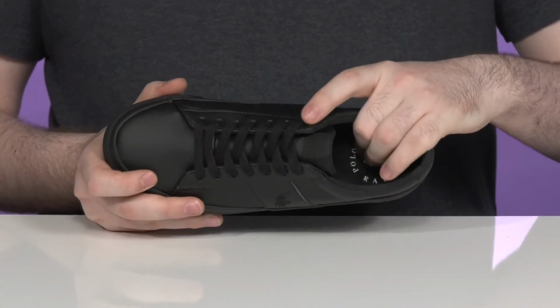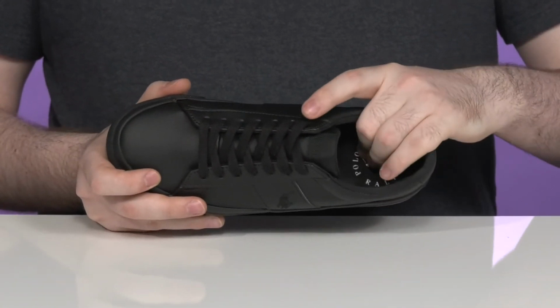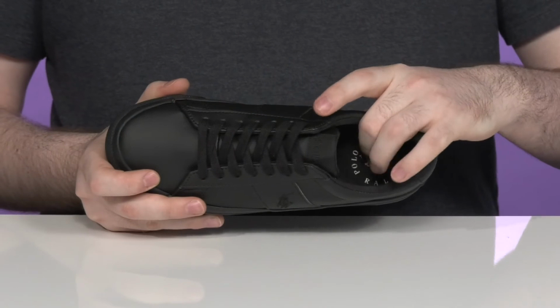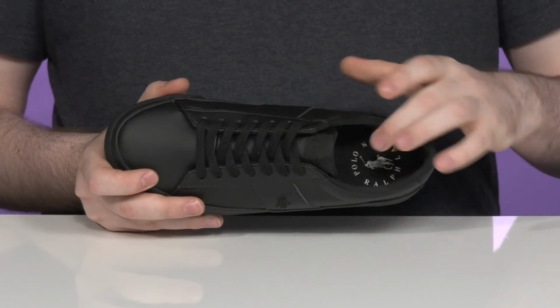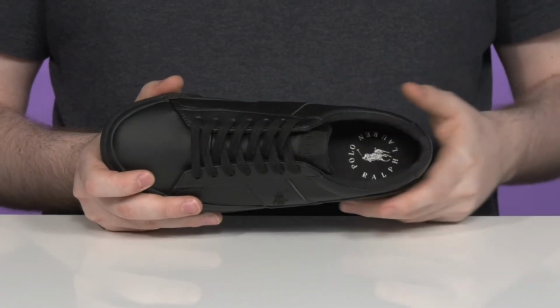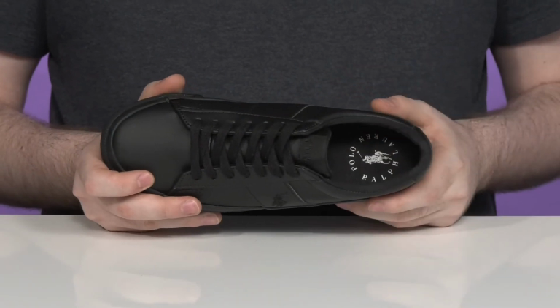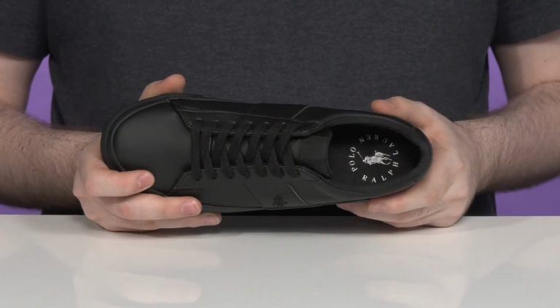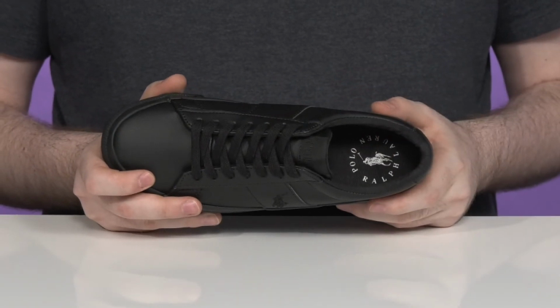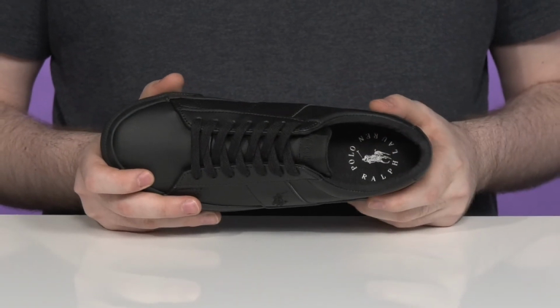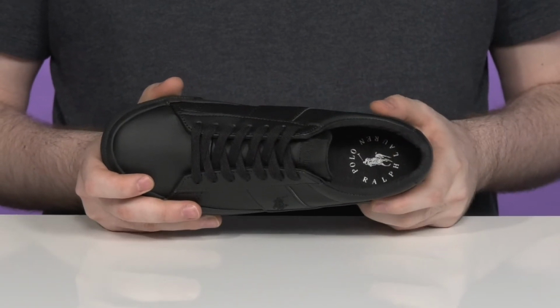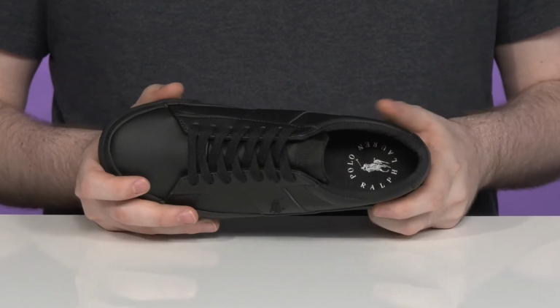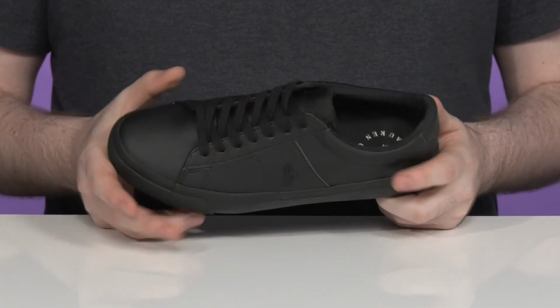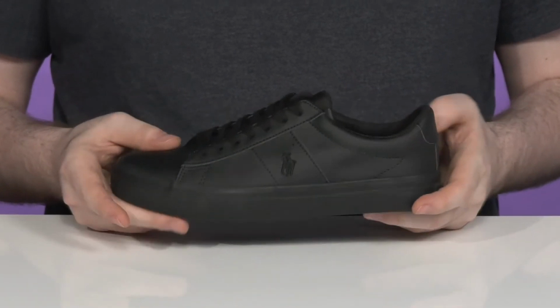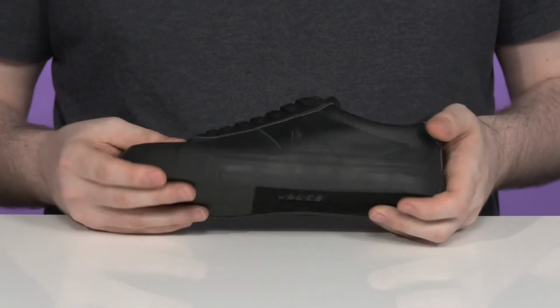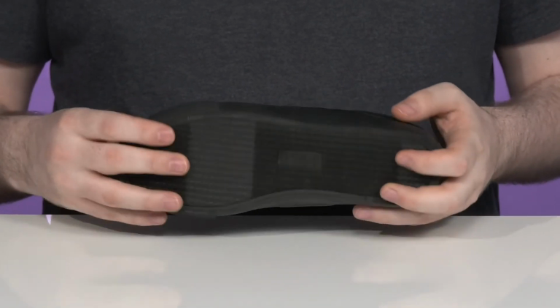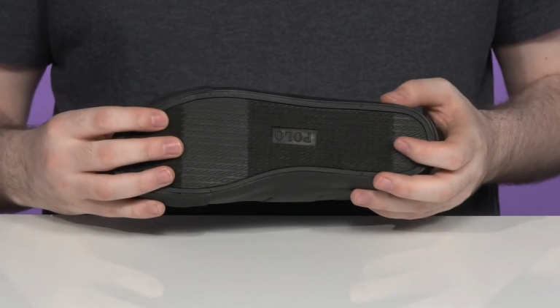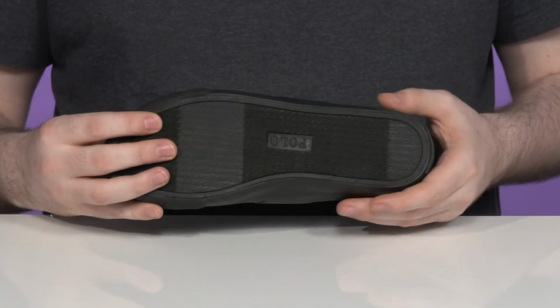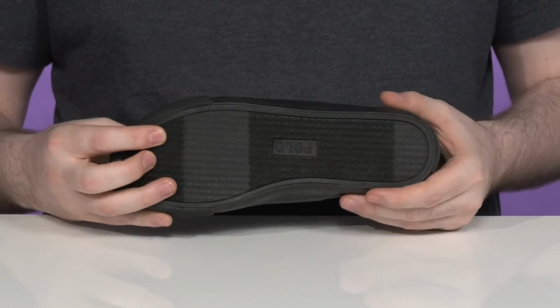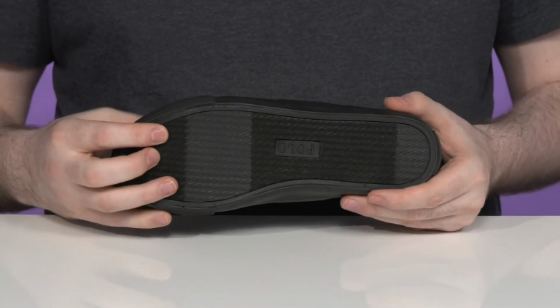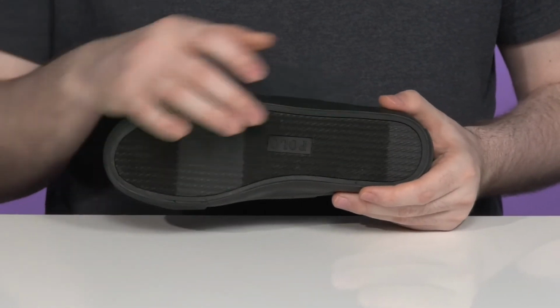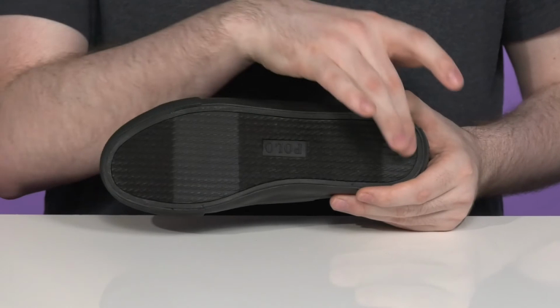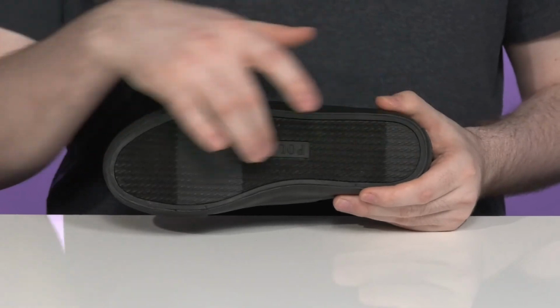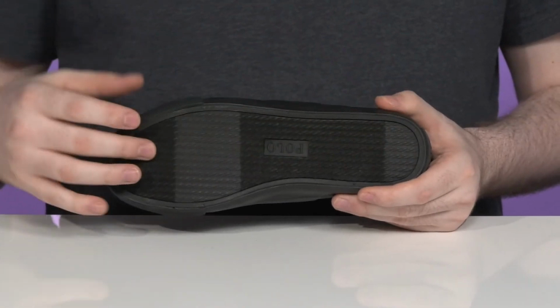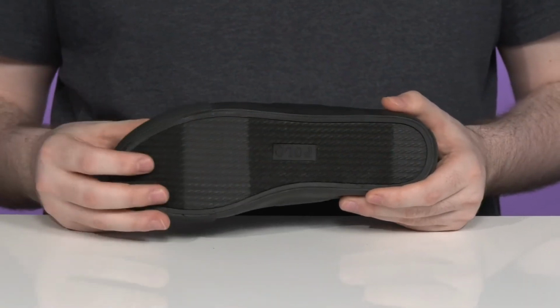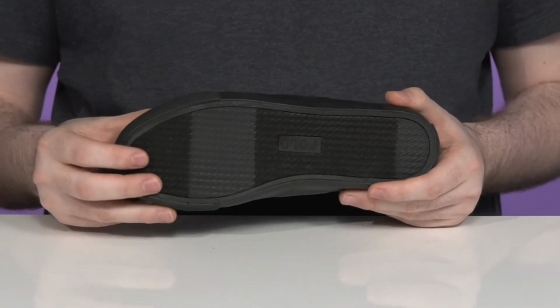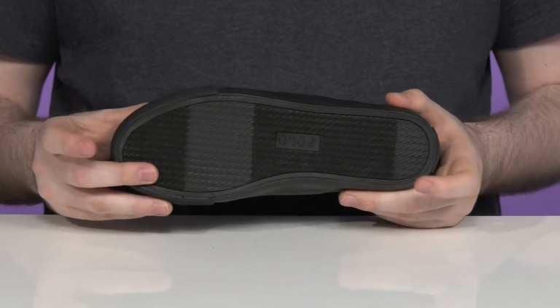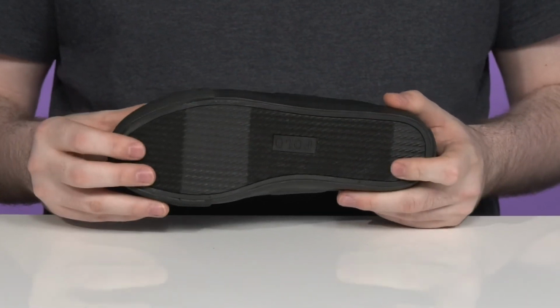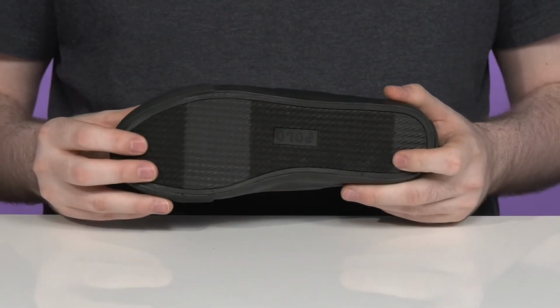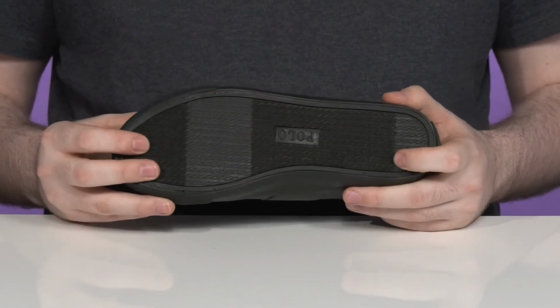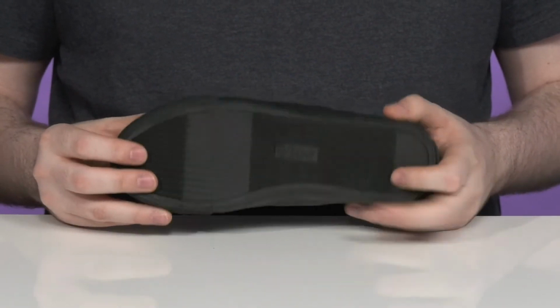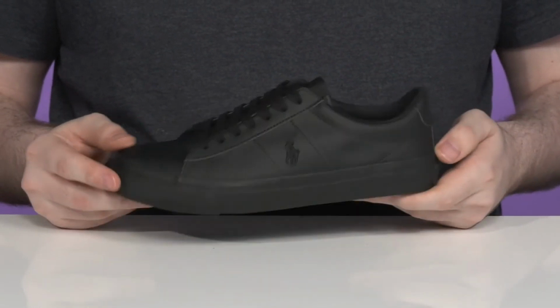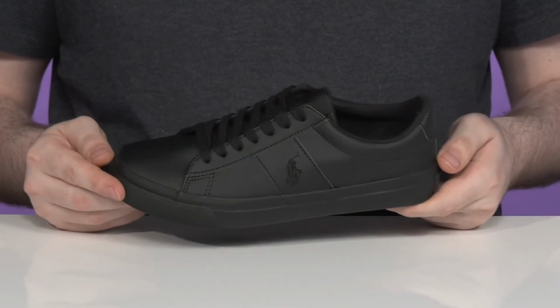The footbed in the bottom has extra thick cushioning for comfort. It all sits on top of a vulcanized outsole that has some textile flocking for very reinforced grip.